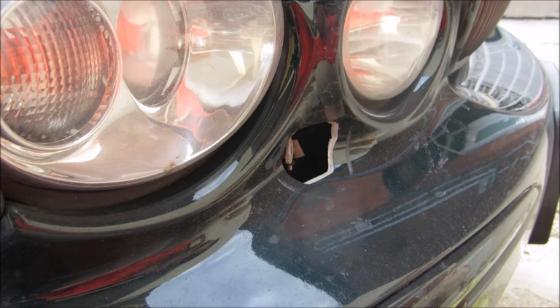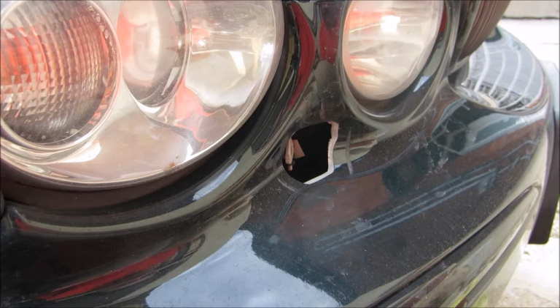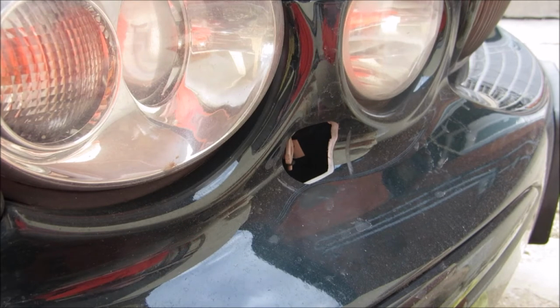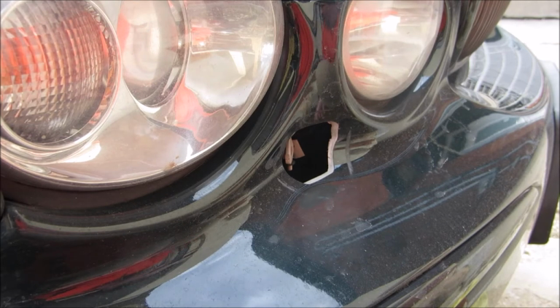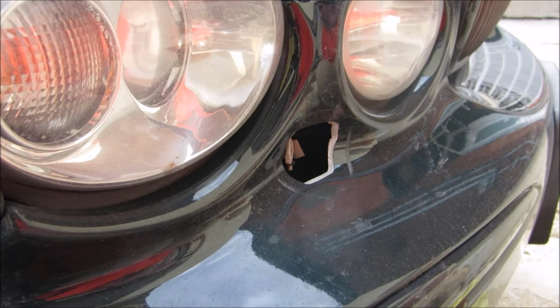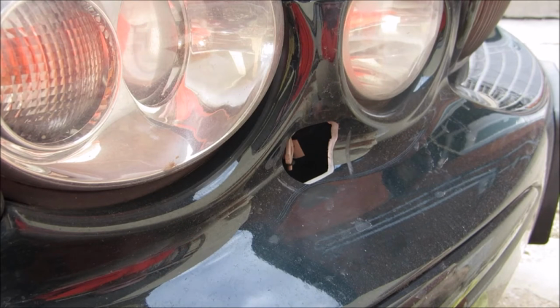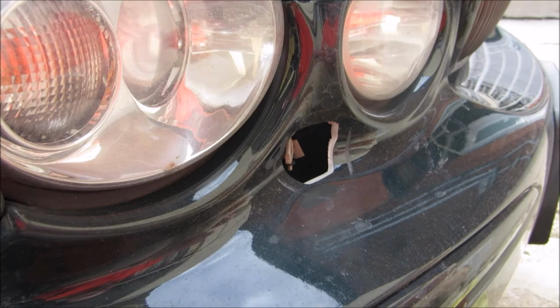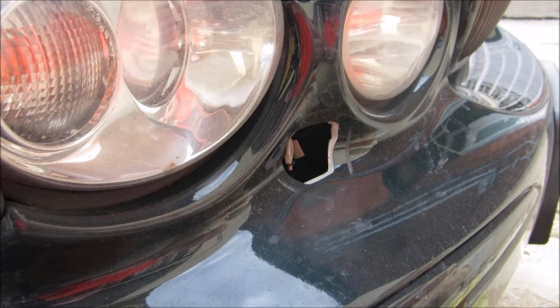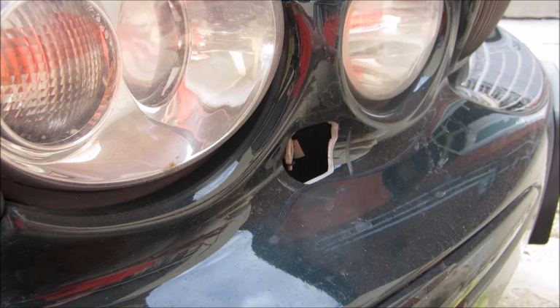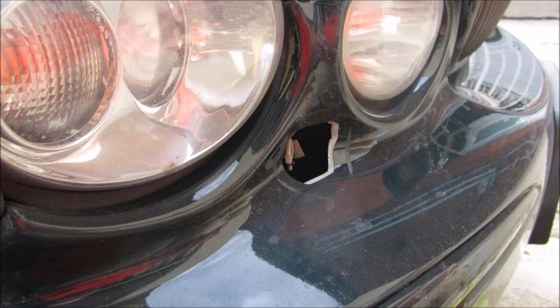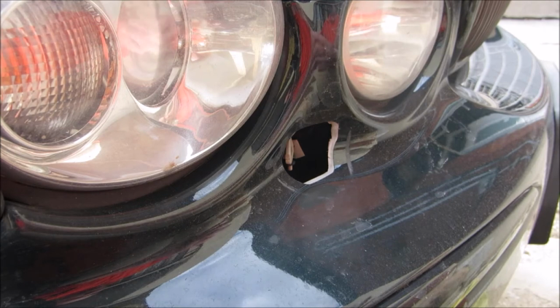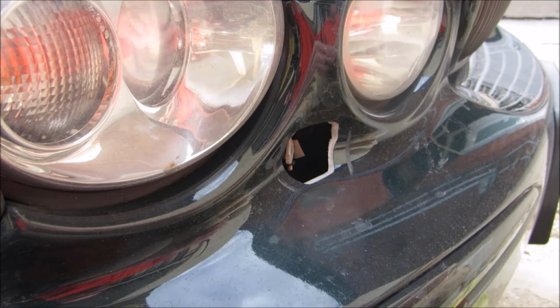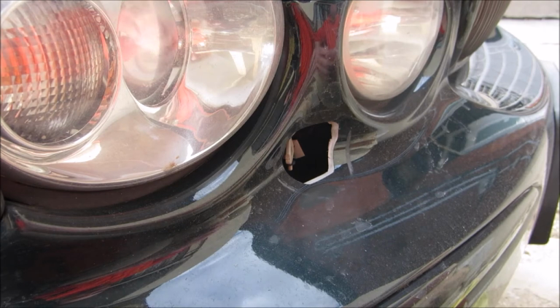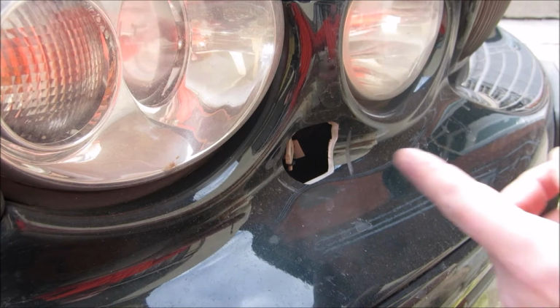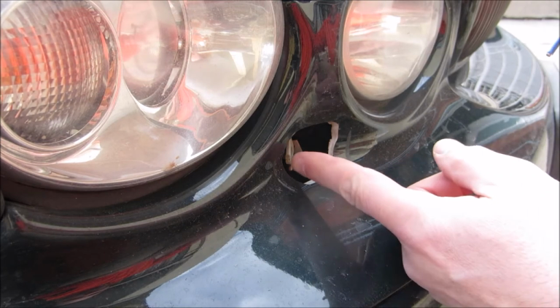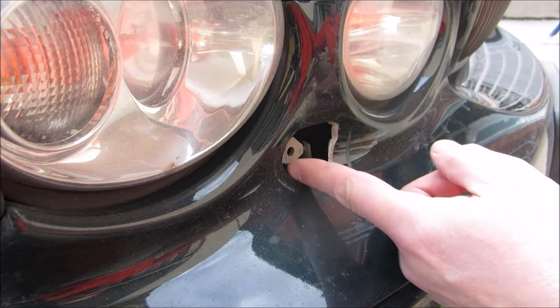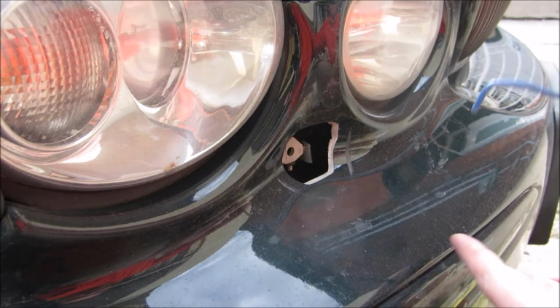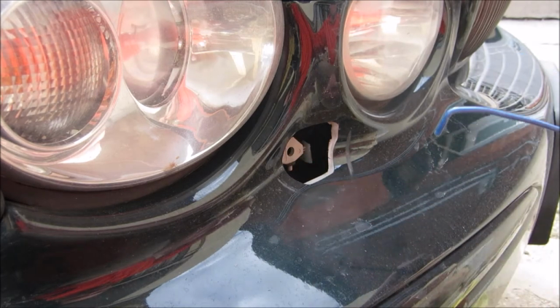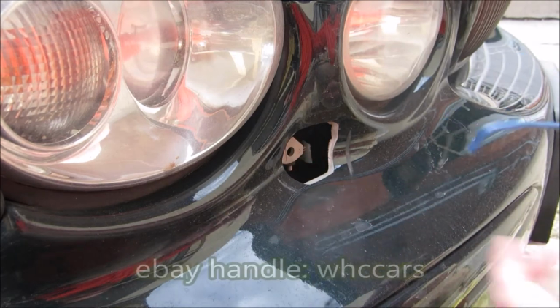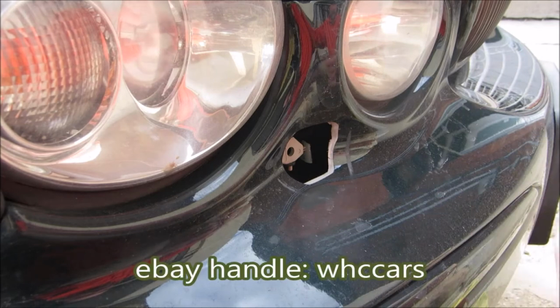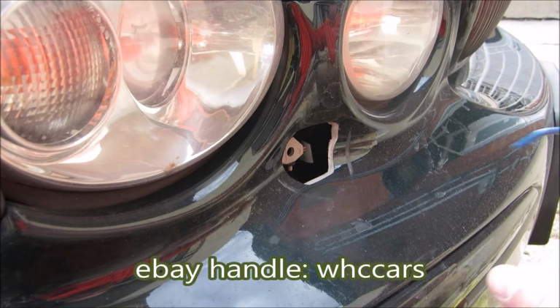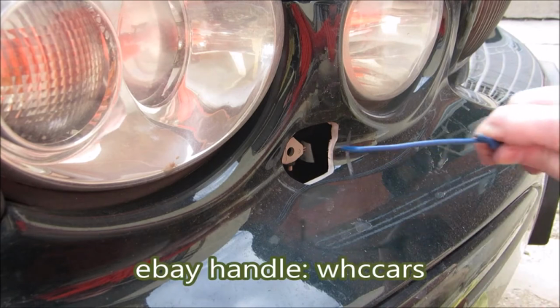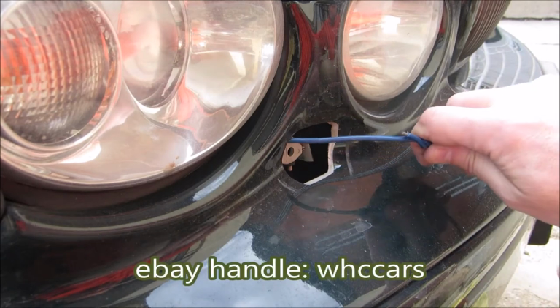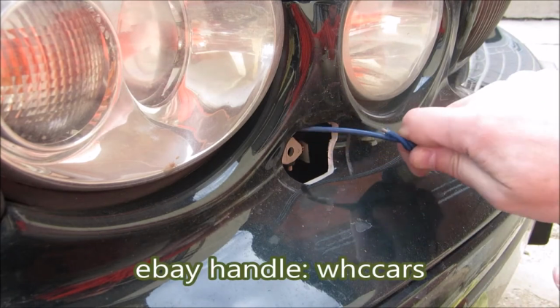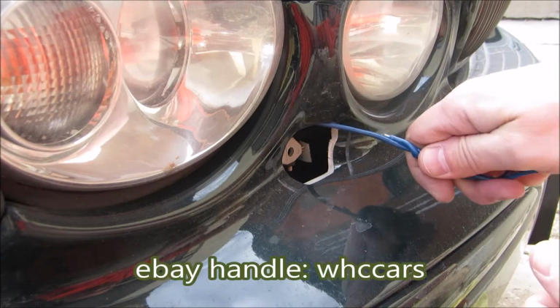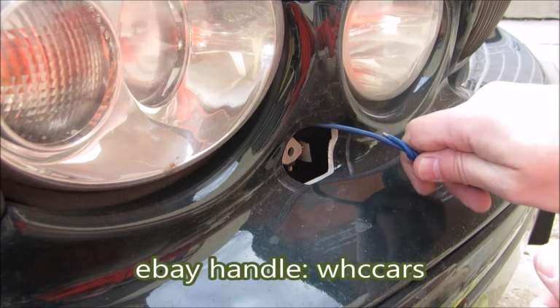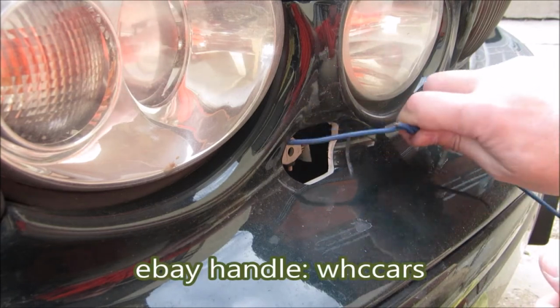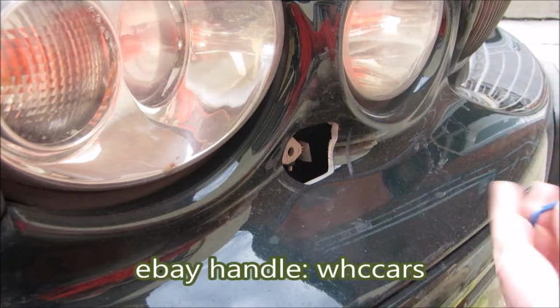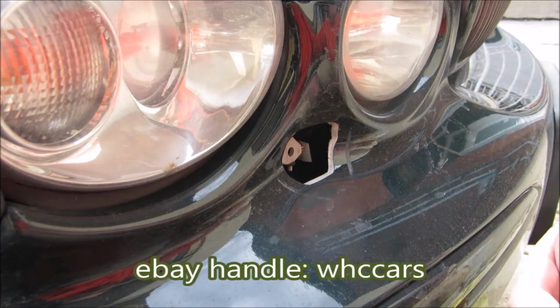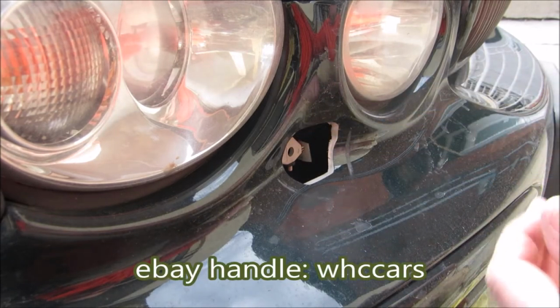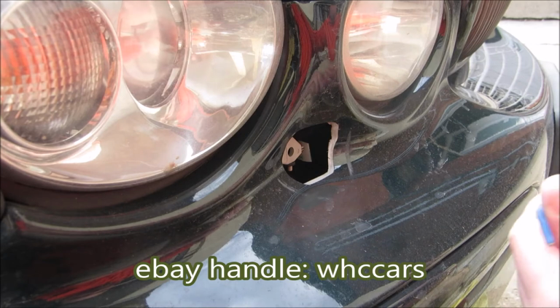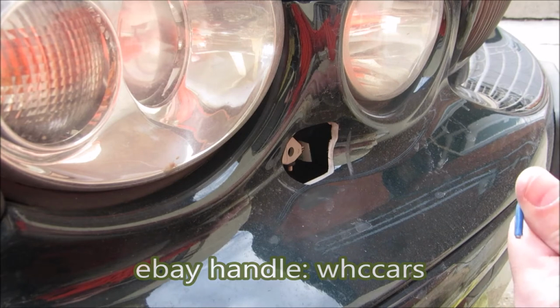I just did the other one — I needed two. I was in the UK recently and got a couple off eBay, color-coded to the car. I'll post the seller's name in the comment section.